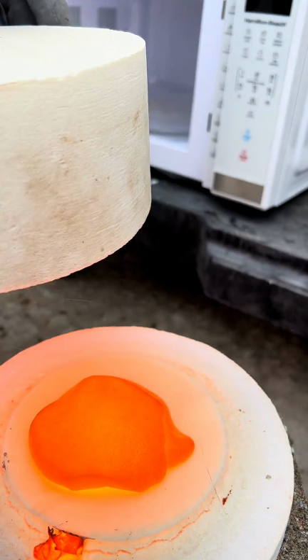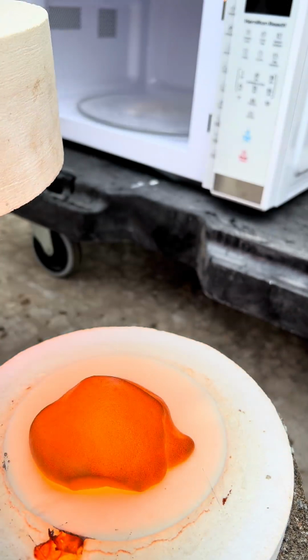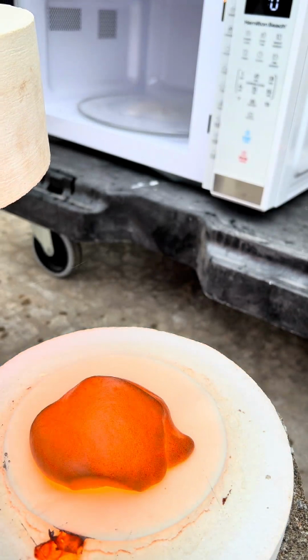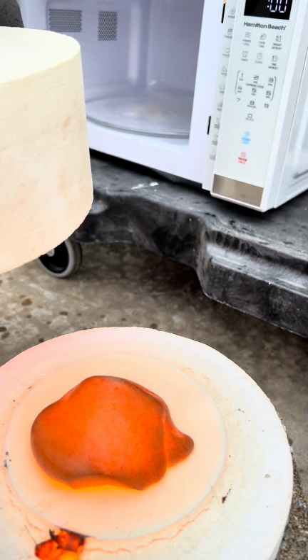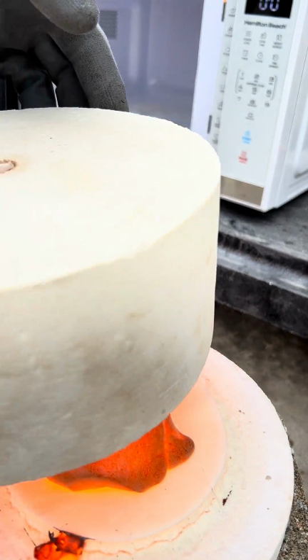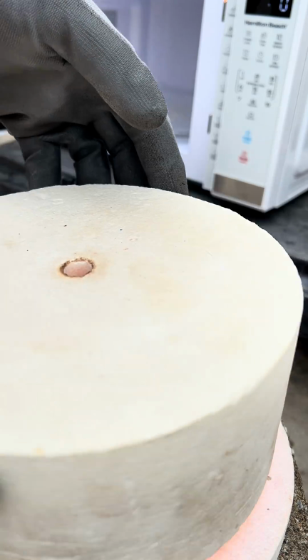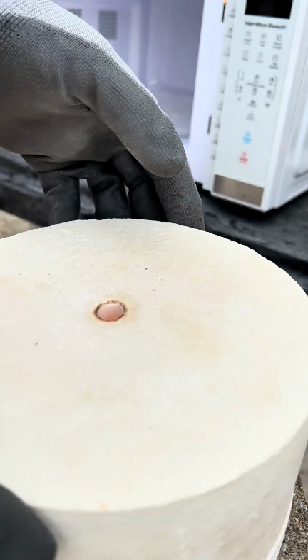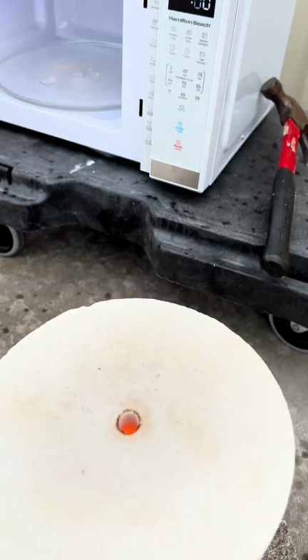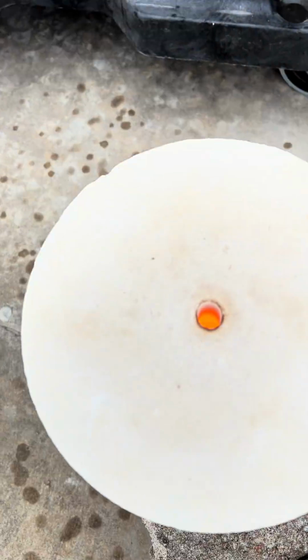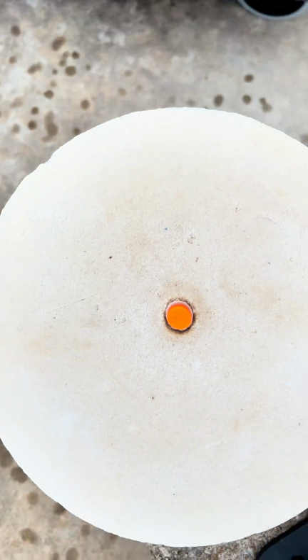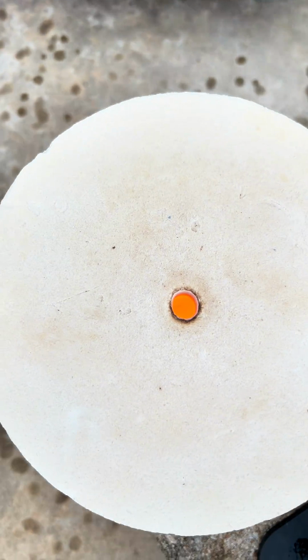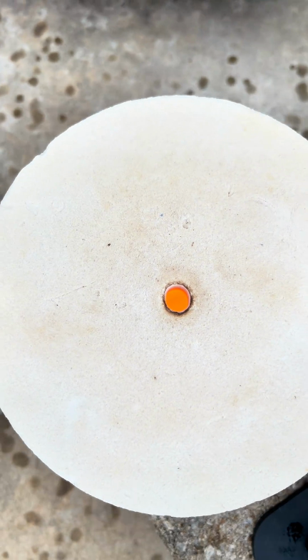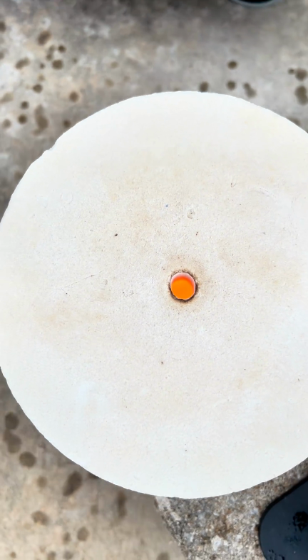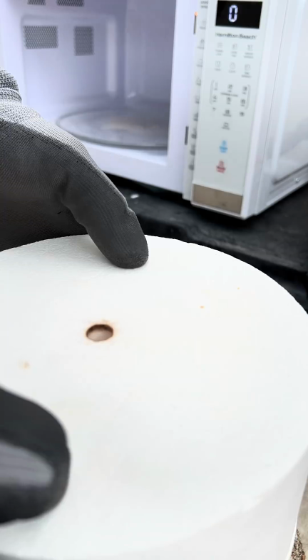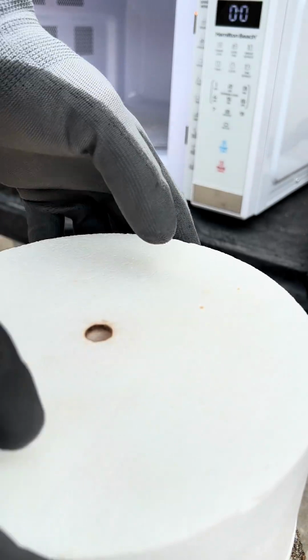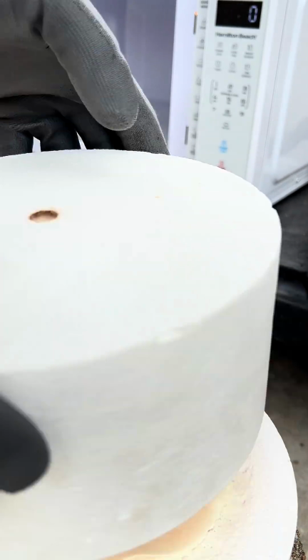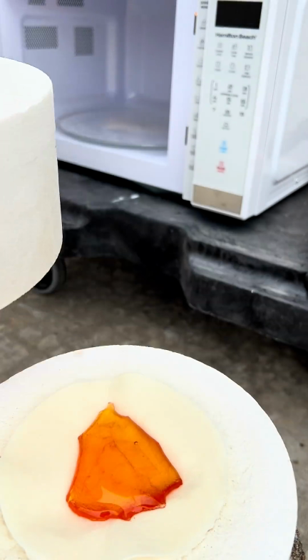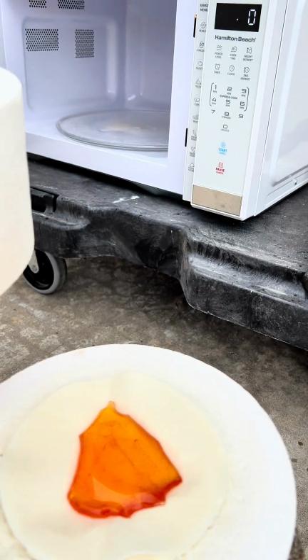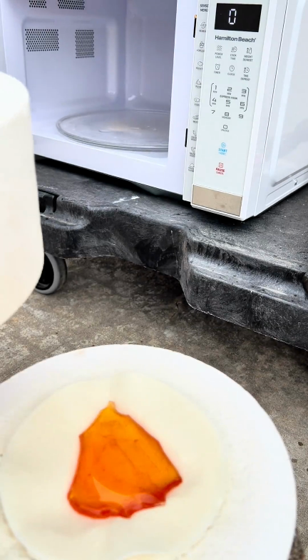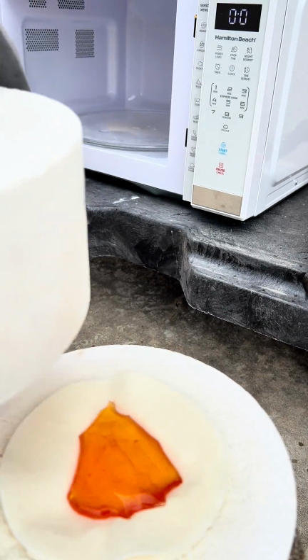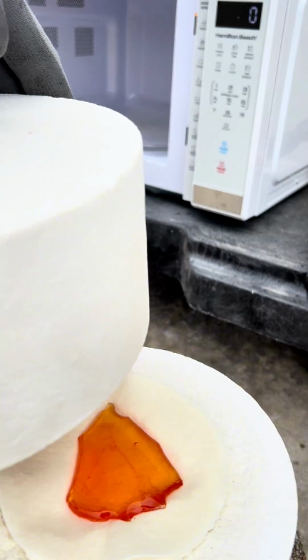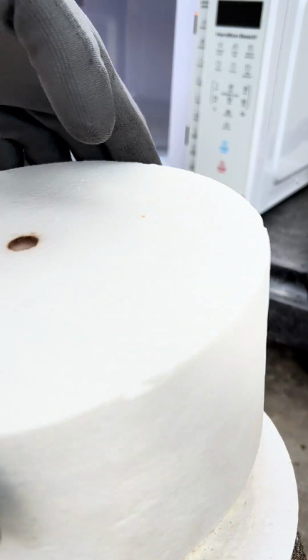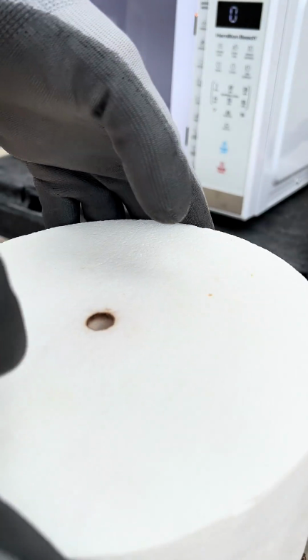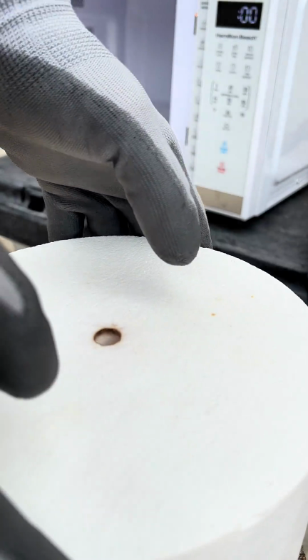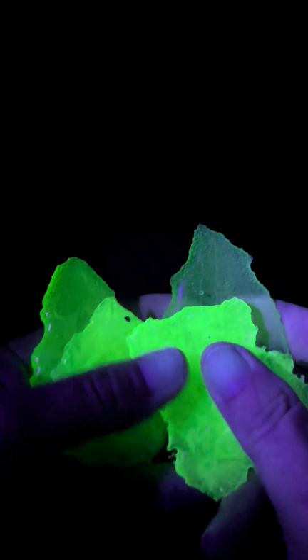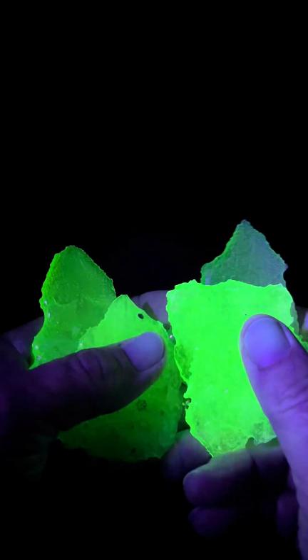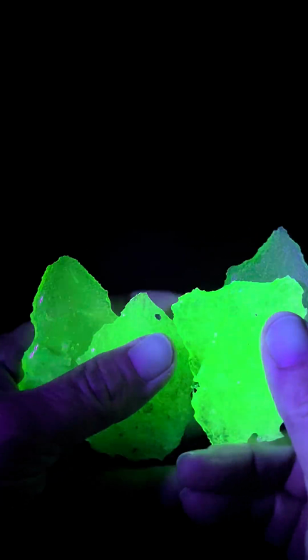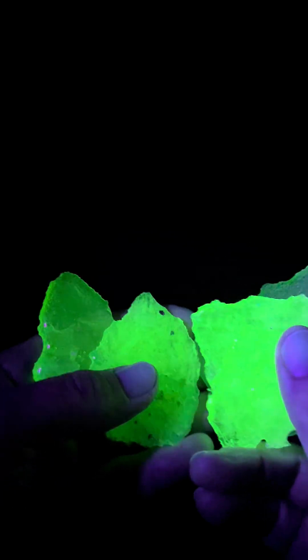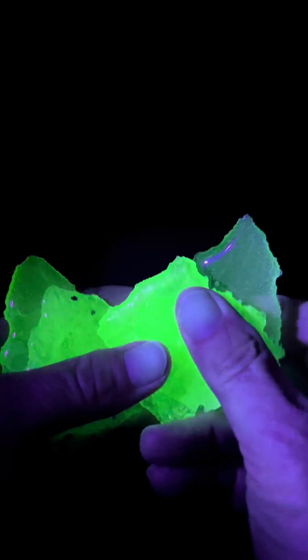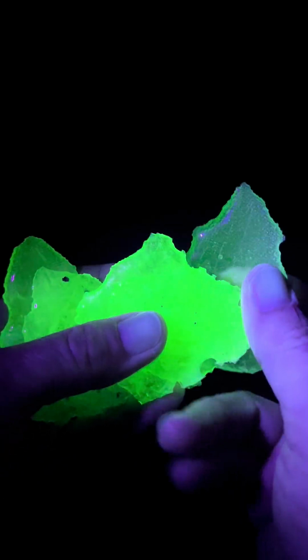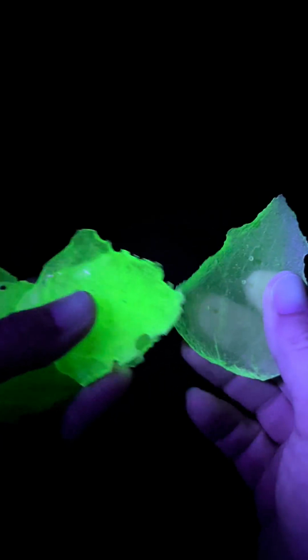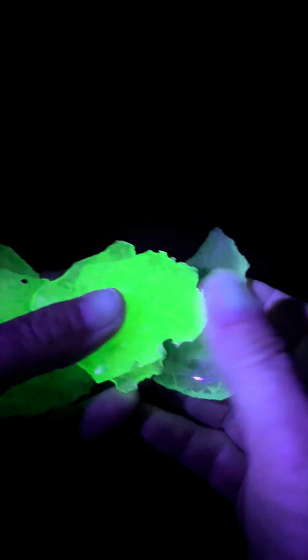Looks pretty damn hot to me. And if you're wondering if I melt my uranium glass outside too, yes I do. And here's what it looks like — really glossy and shiny. When it's finished, it'll glow underneath a black light just like this.